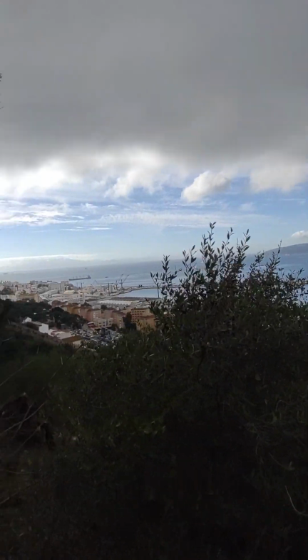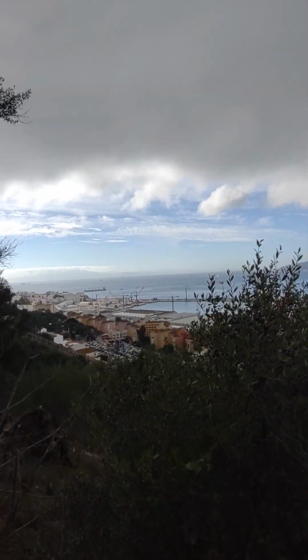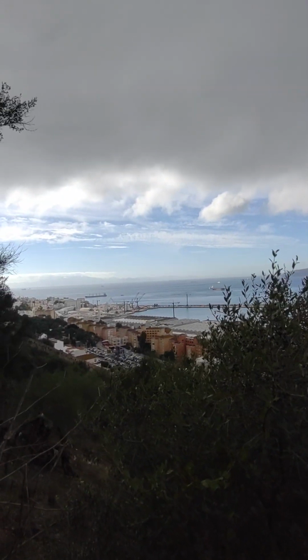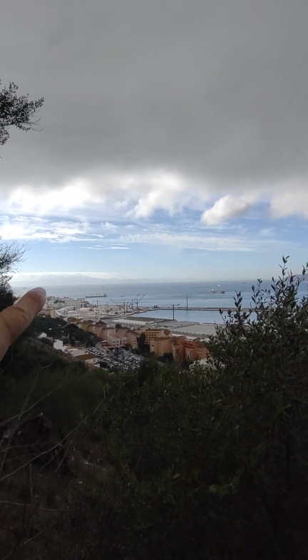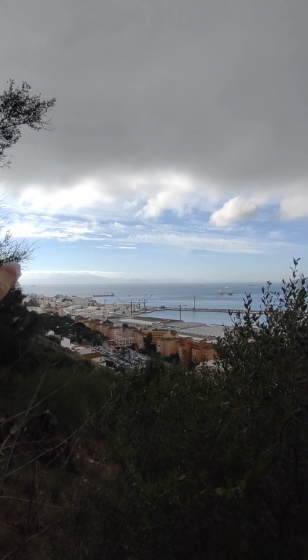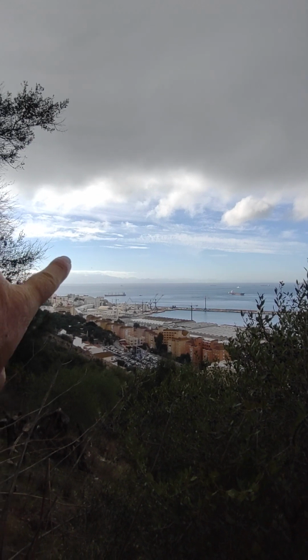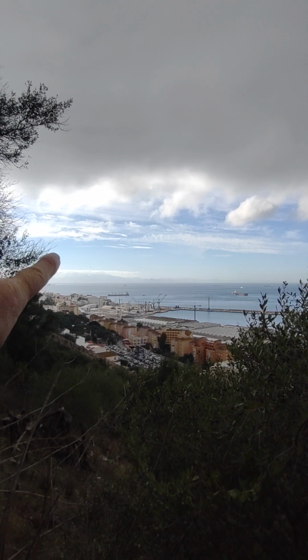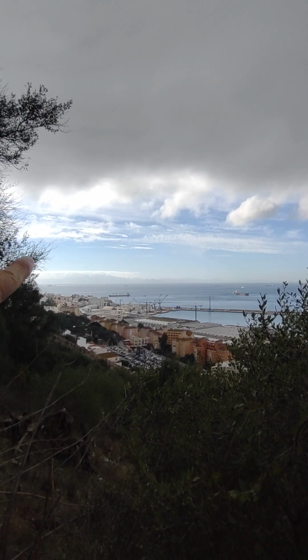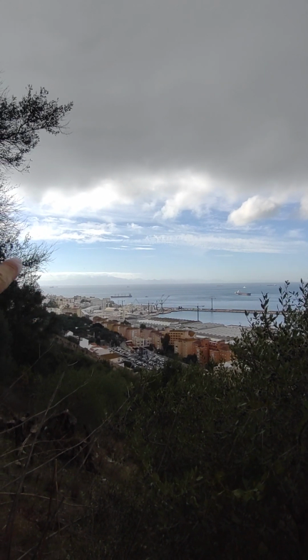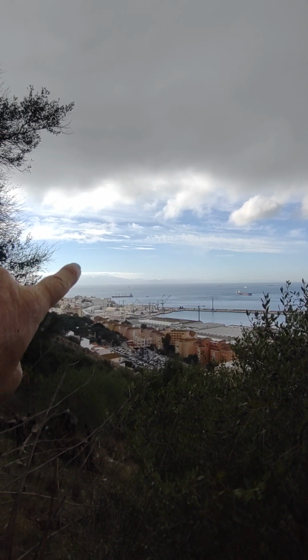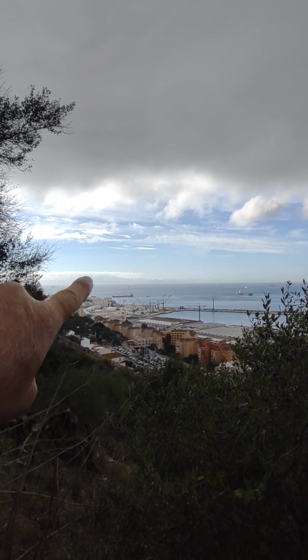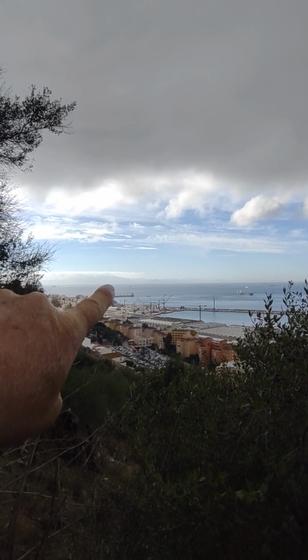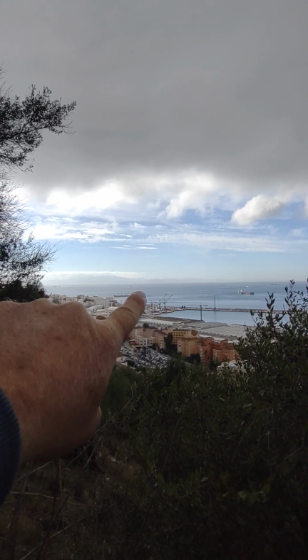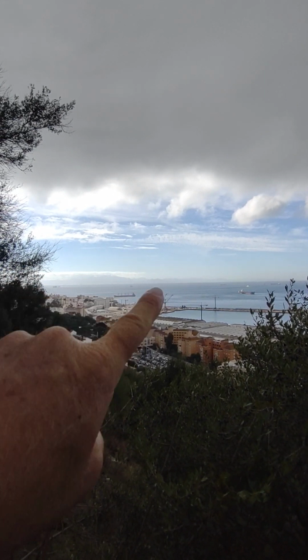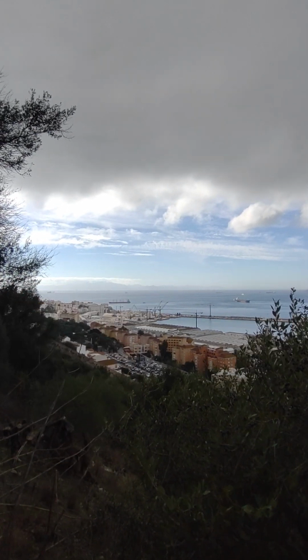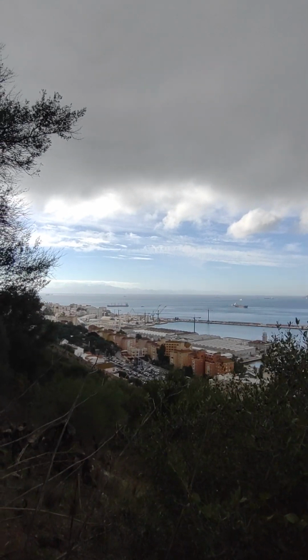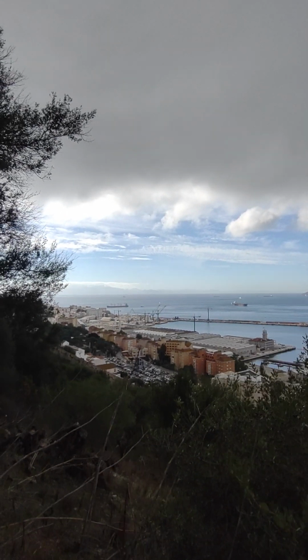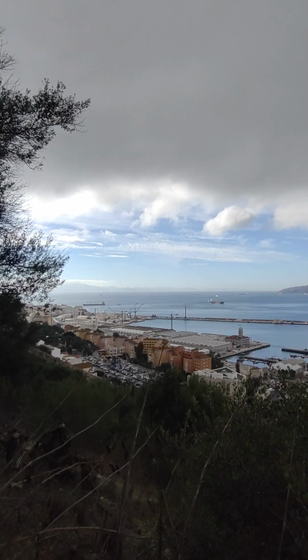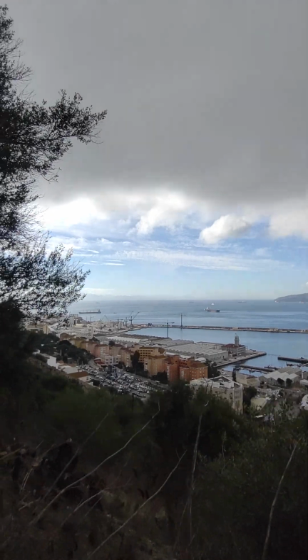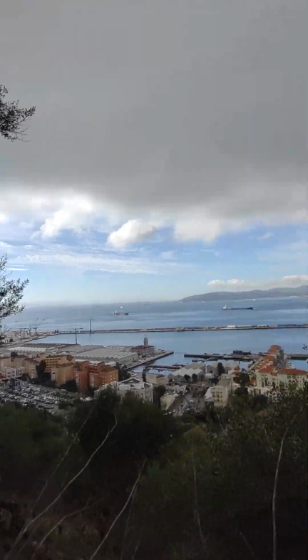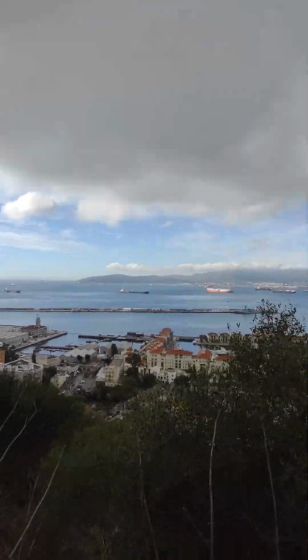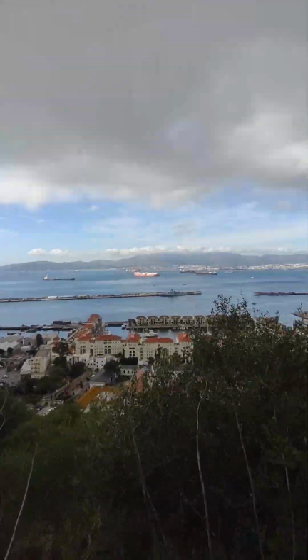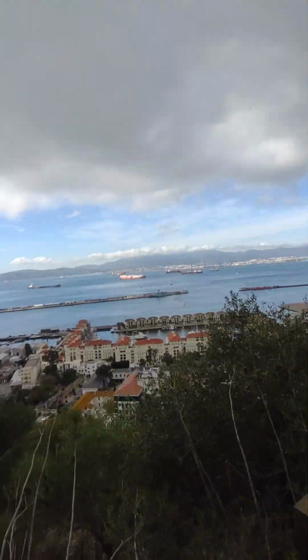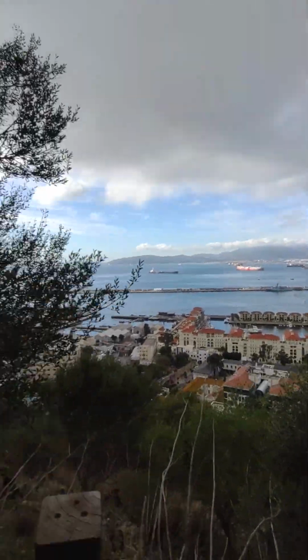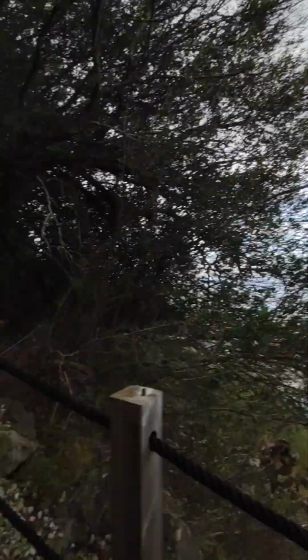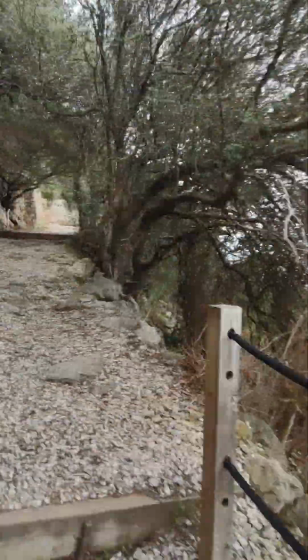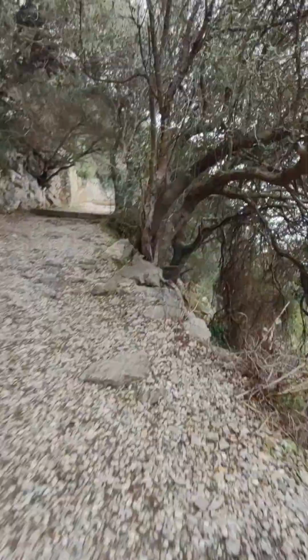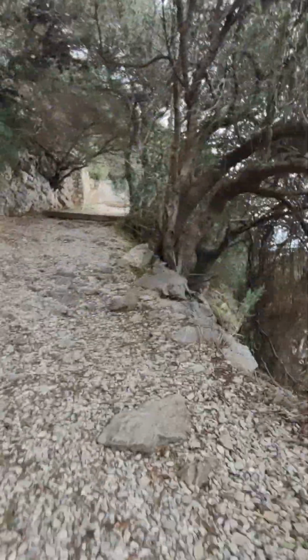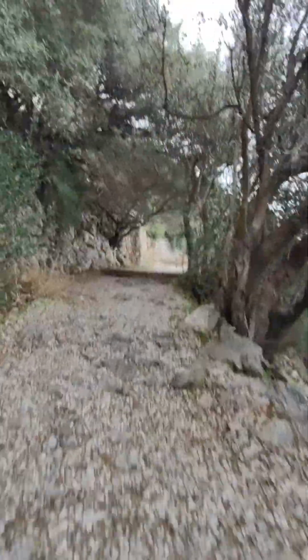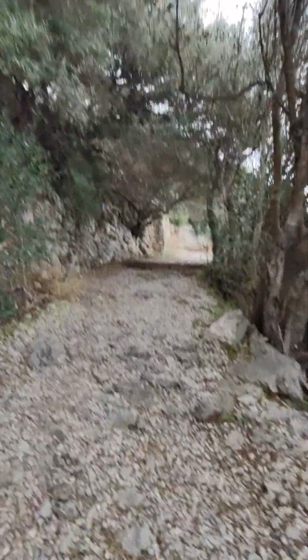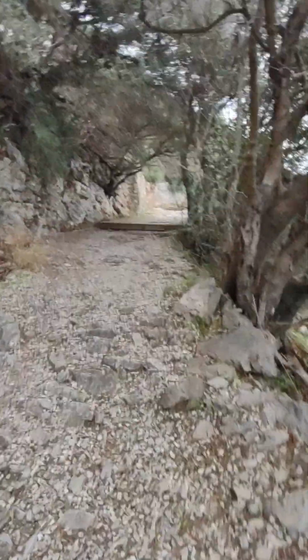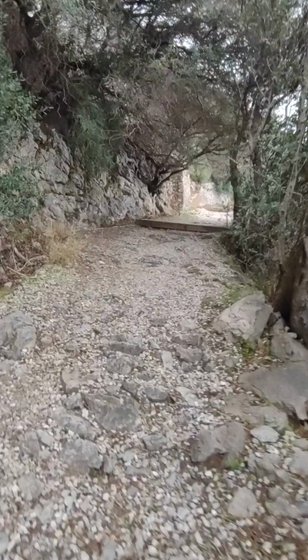That's Africa over there - see it? See the mountains? That's where we're going tomorrow.